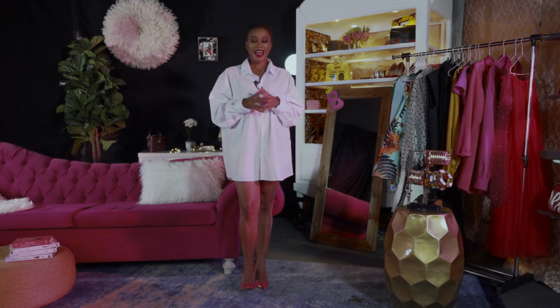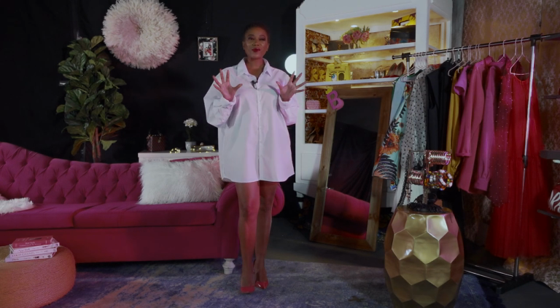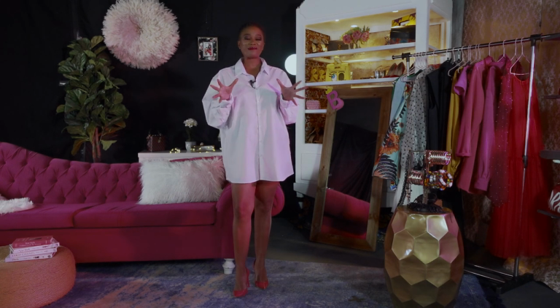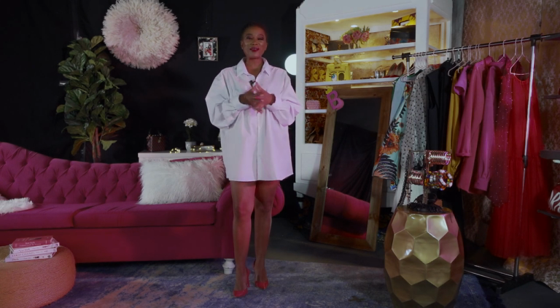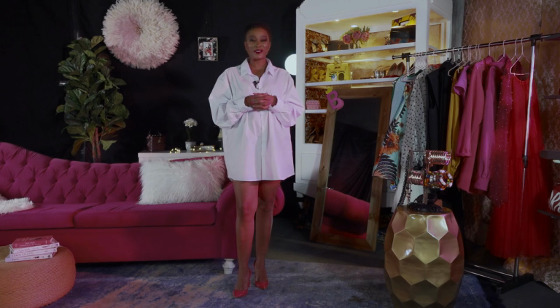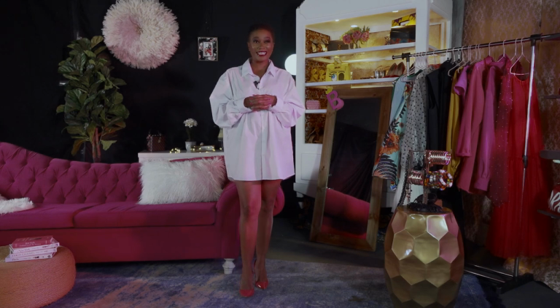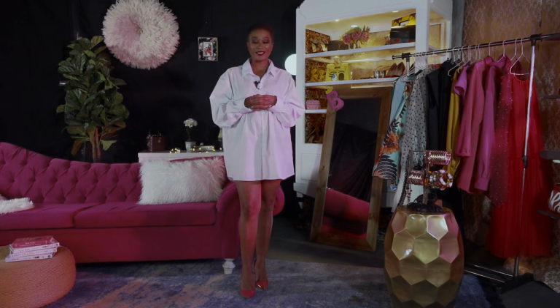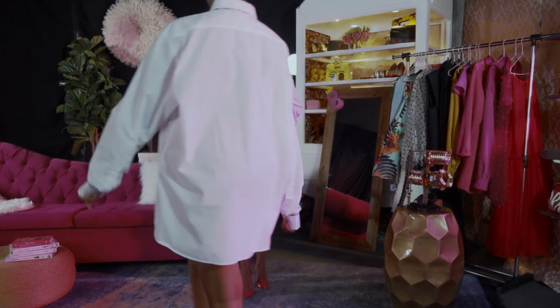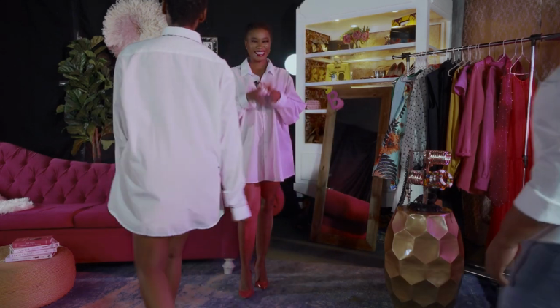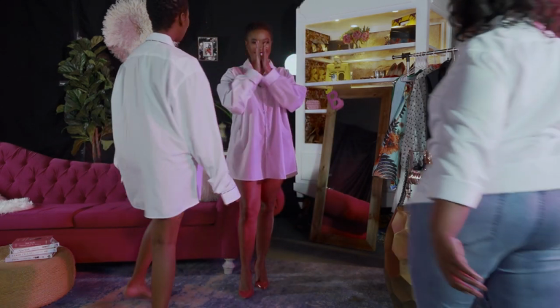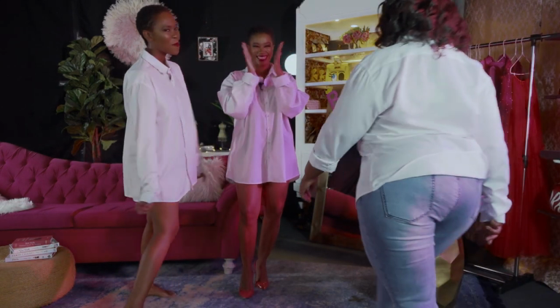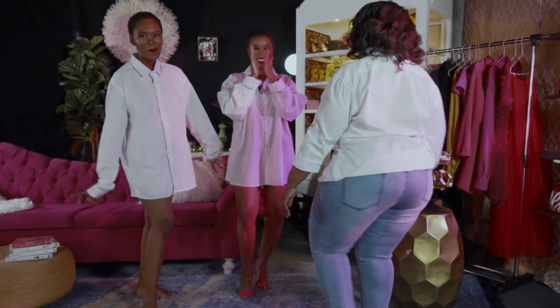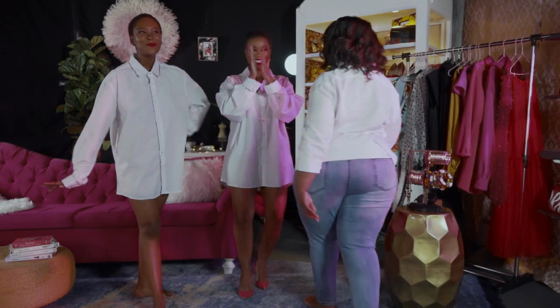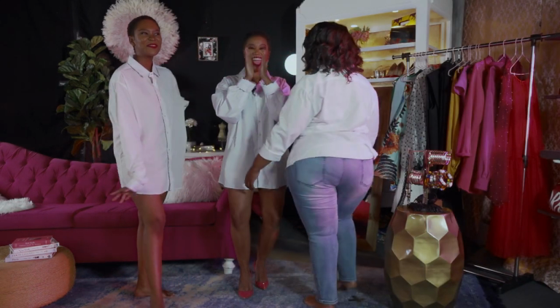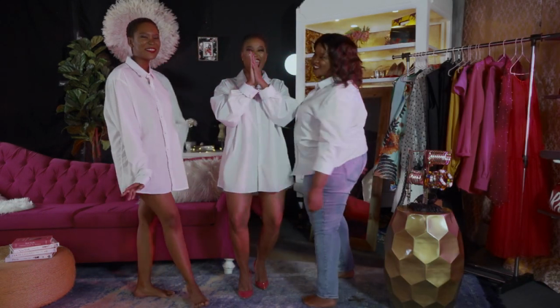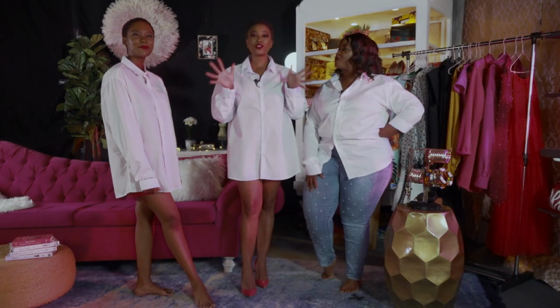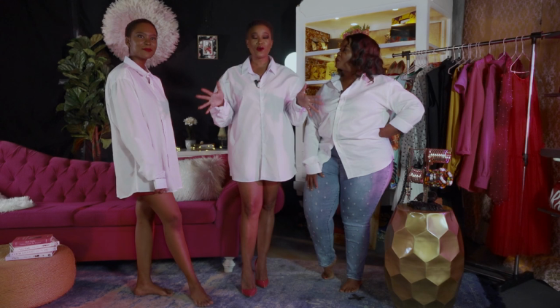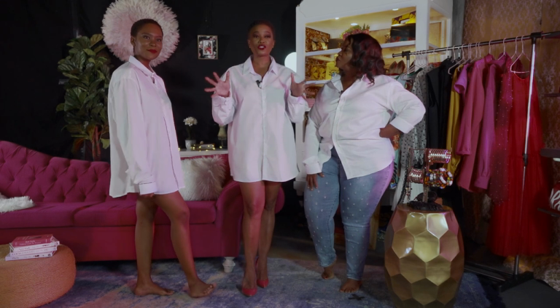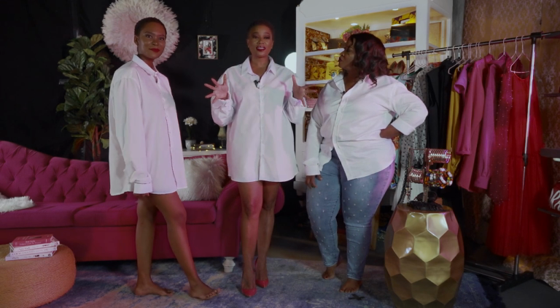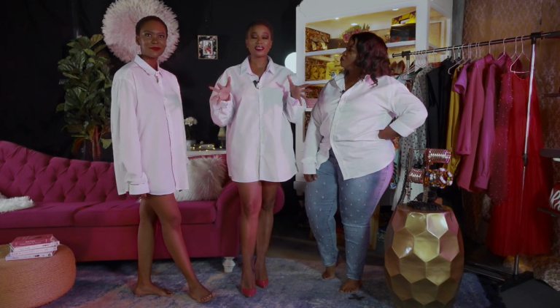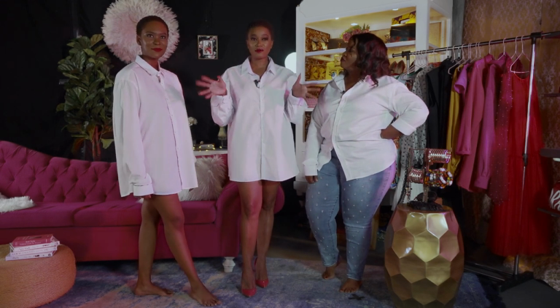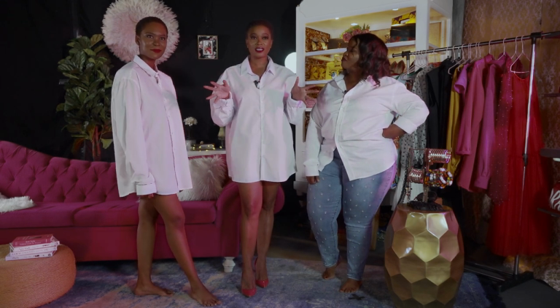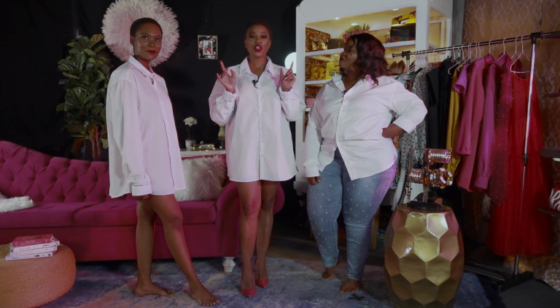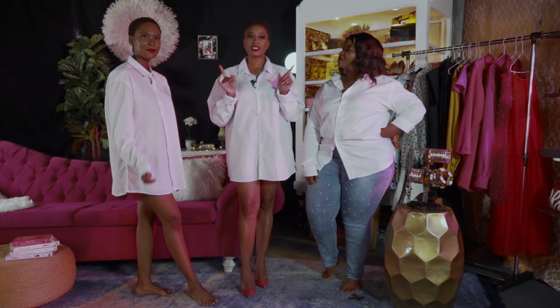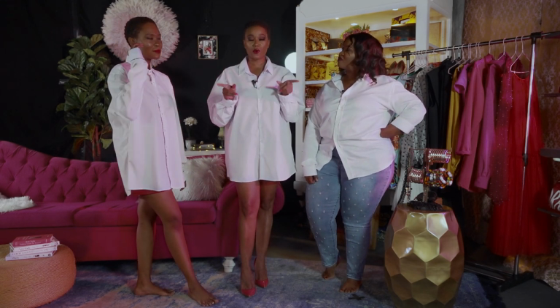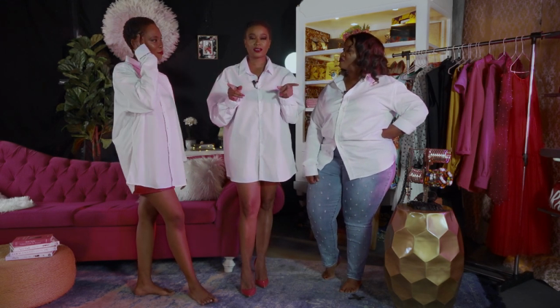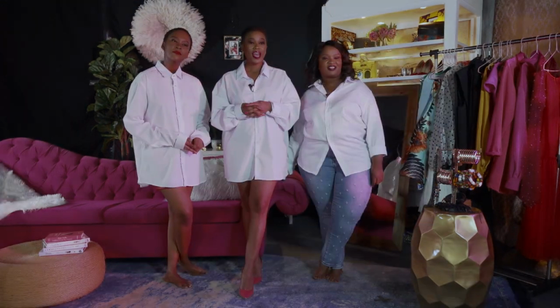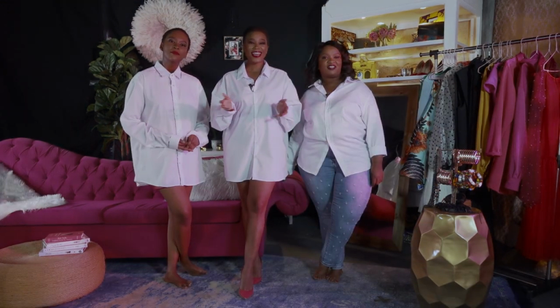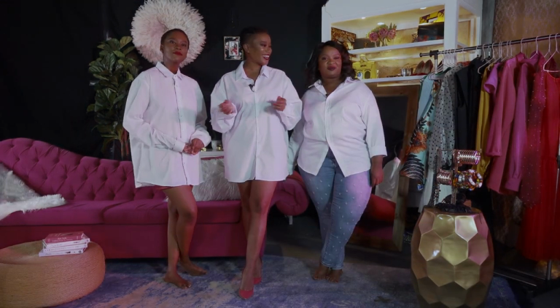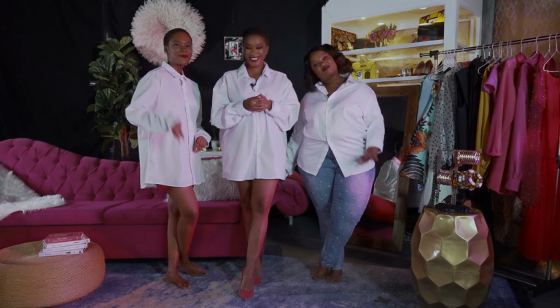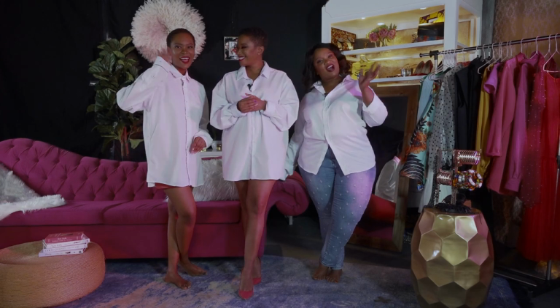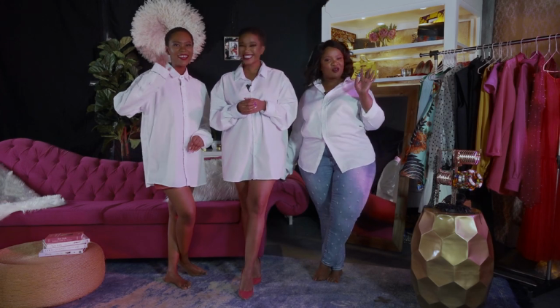Let's welcome our beautiful ladies Mahadi and Ludumo. I will be showing you how to style the same shirt three different ways. Say hi ladies. Hi everyone.